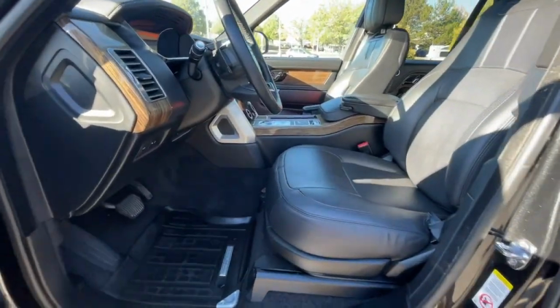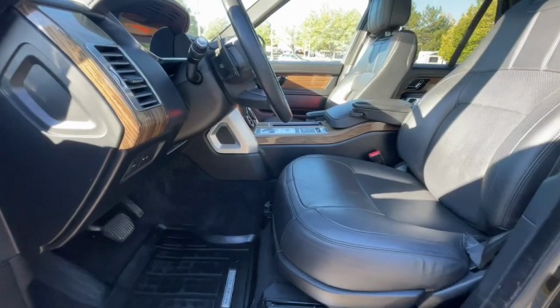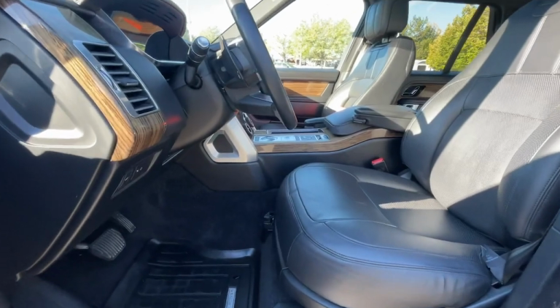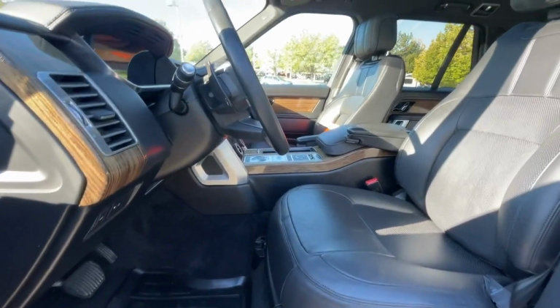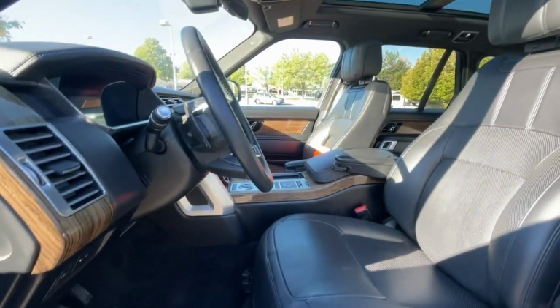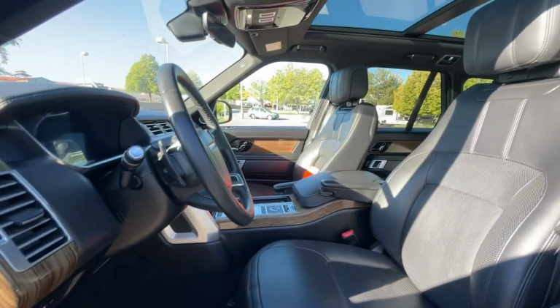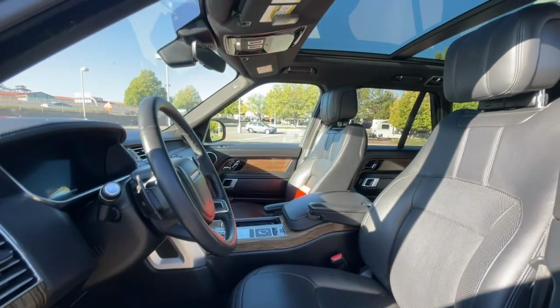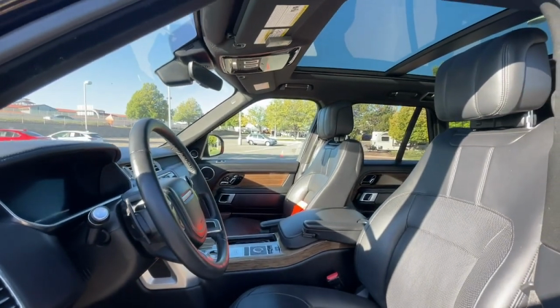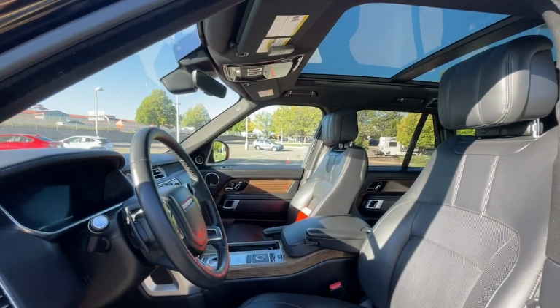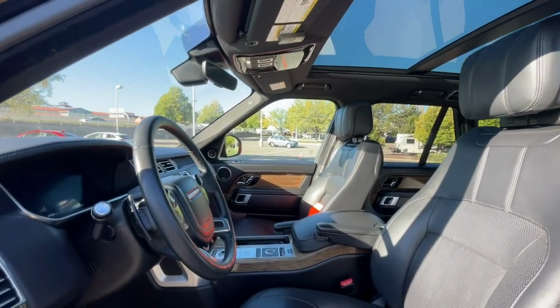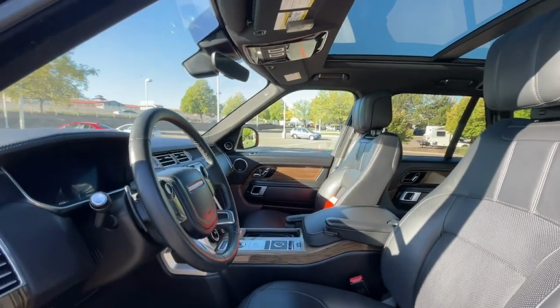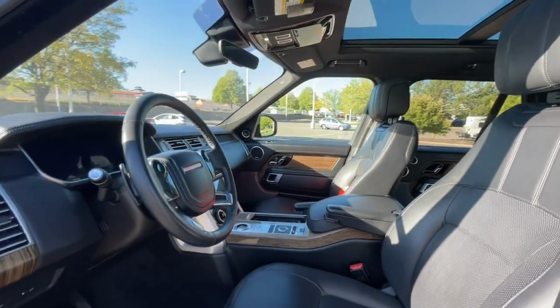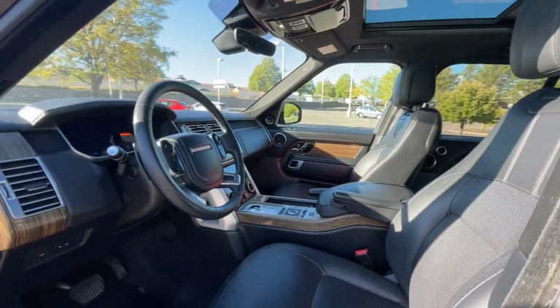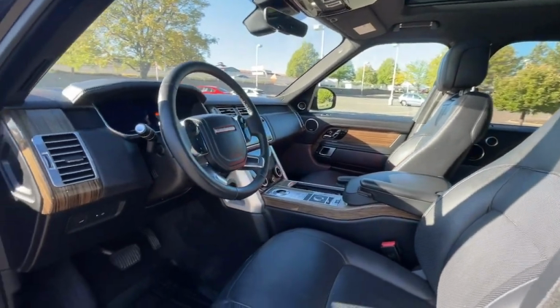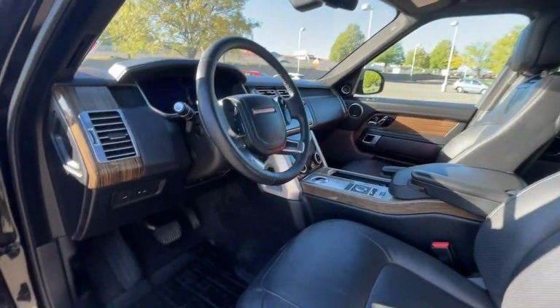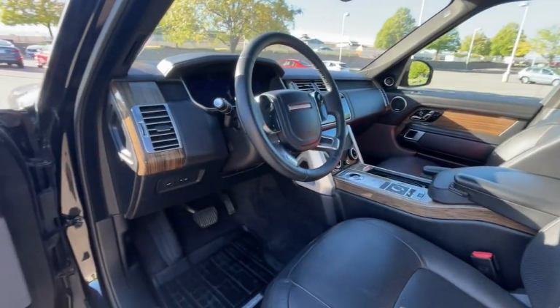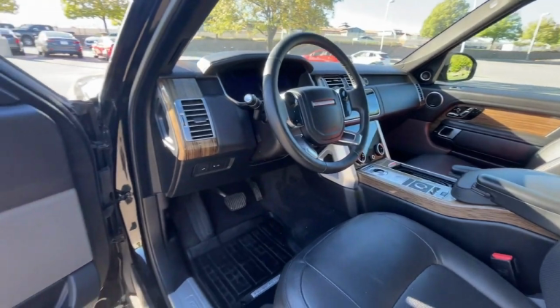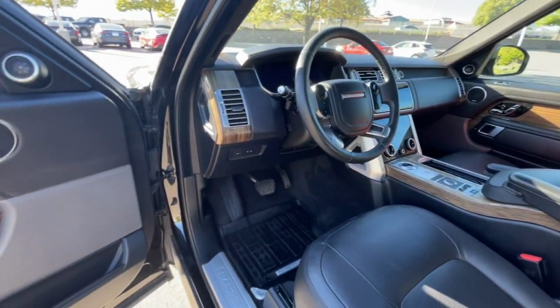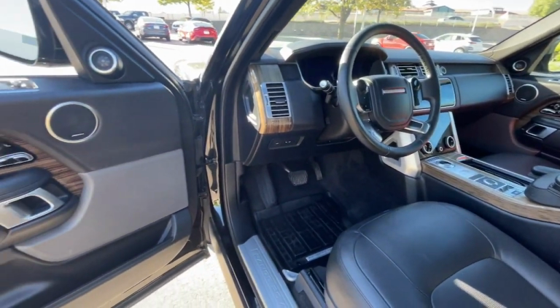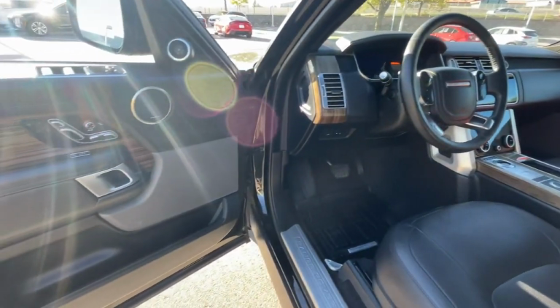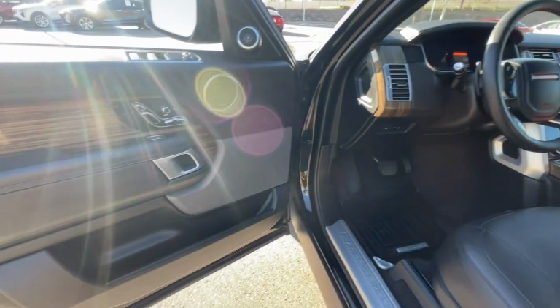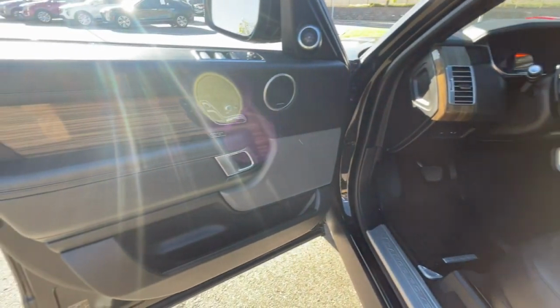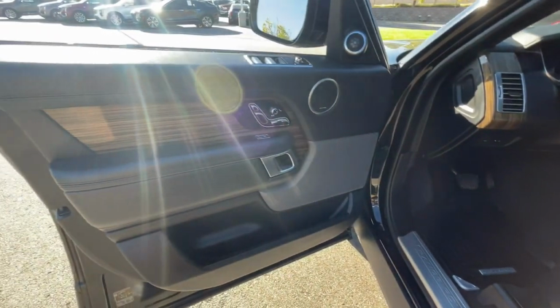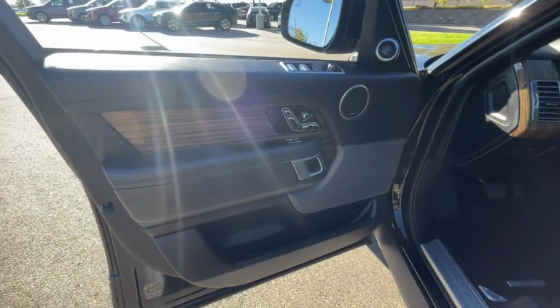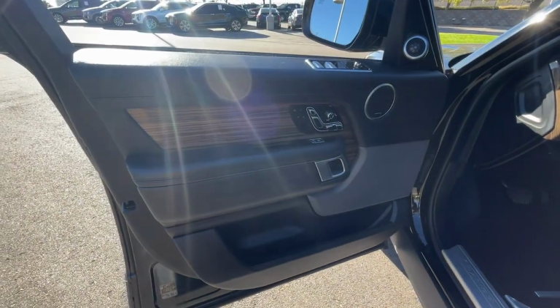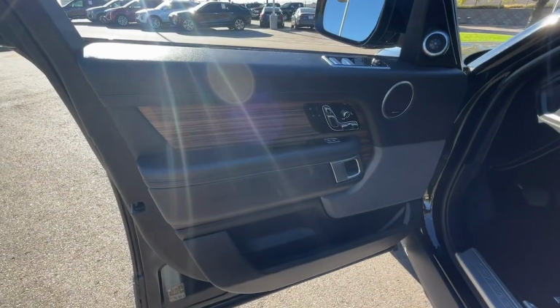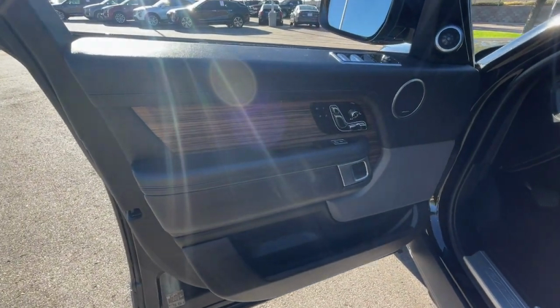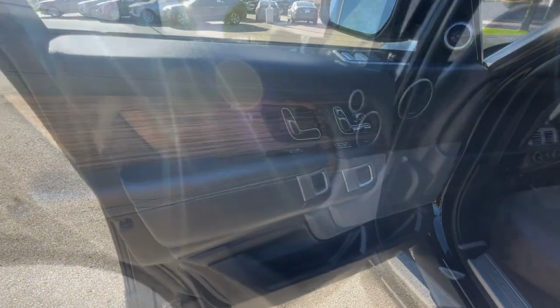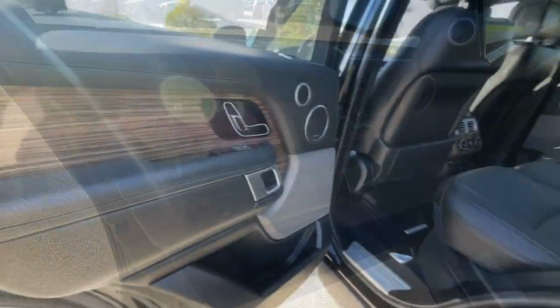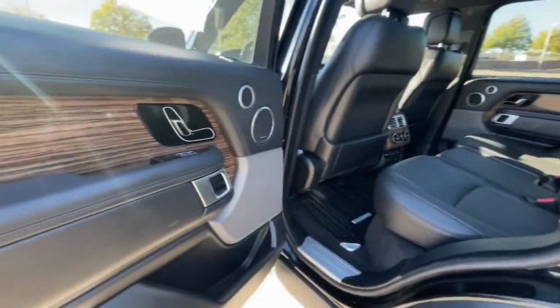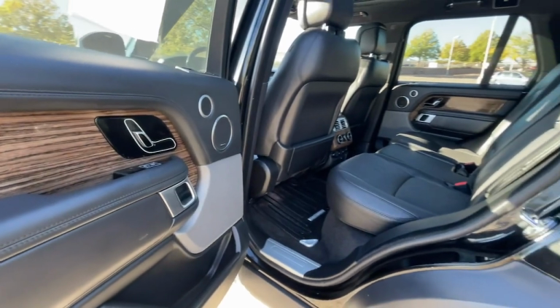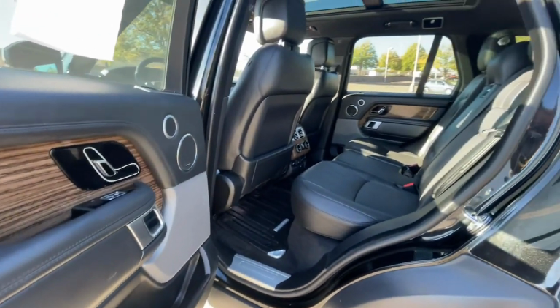Superior elegance meets world-class off-road capability in this incredible Range Rover. See for yourself when you take it out for a test drive. Our professional staff looks forward to giving you excellent service.